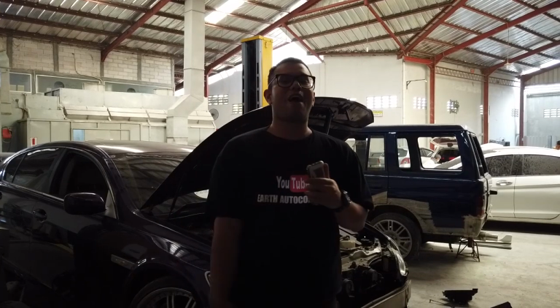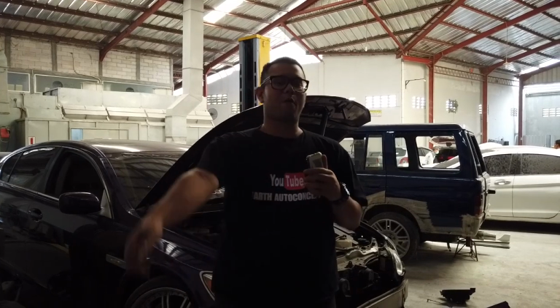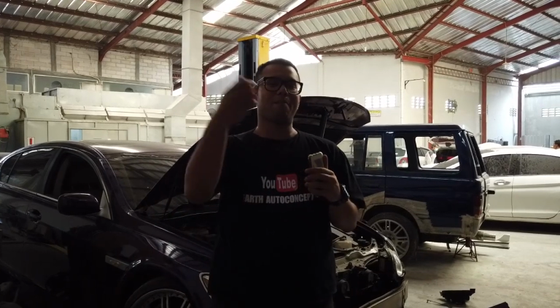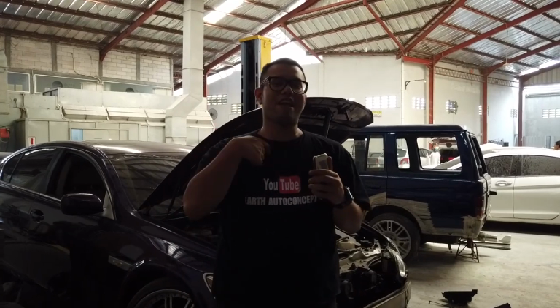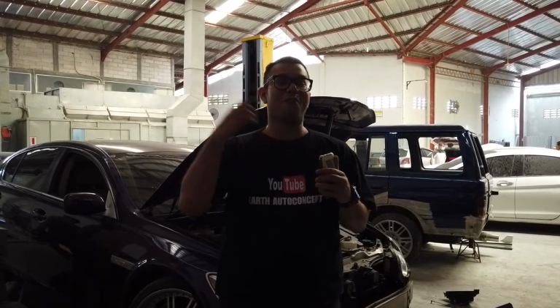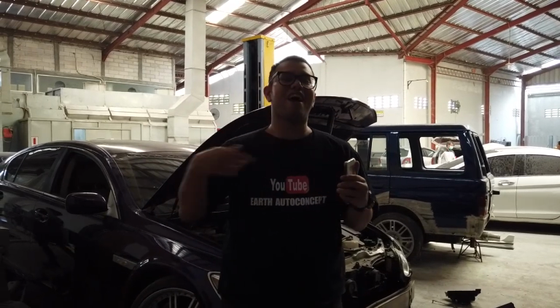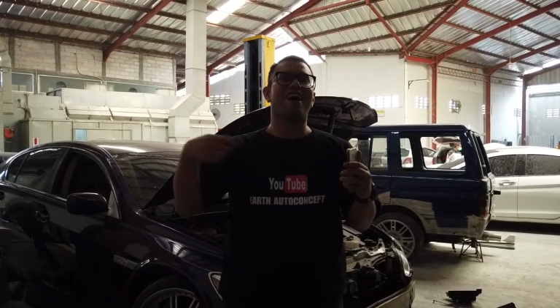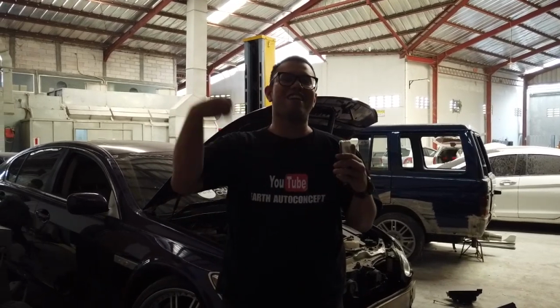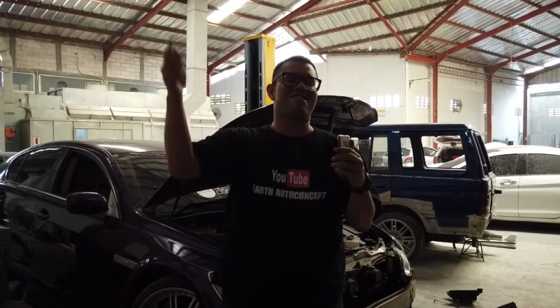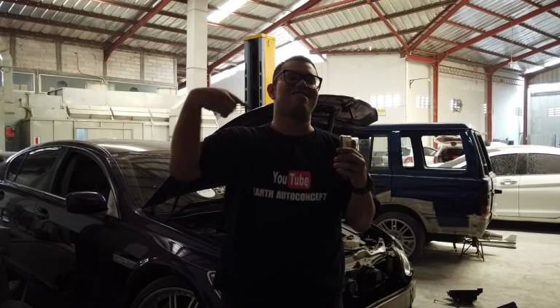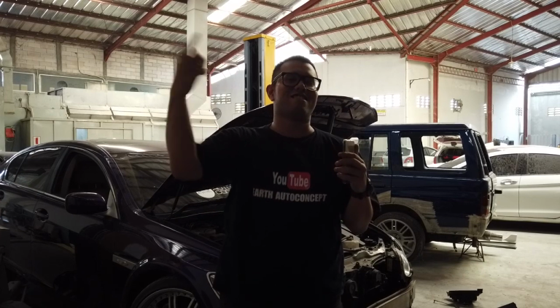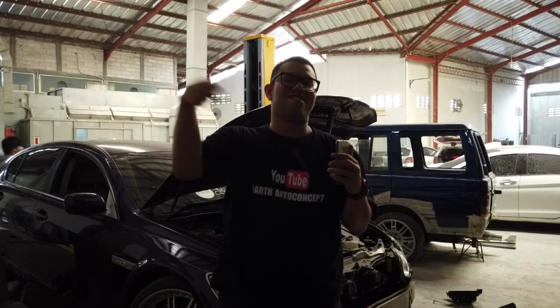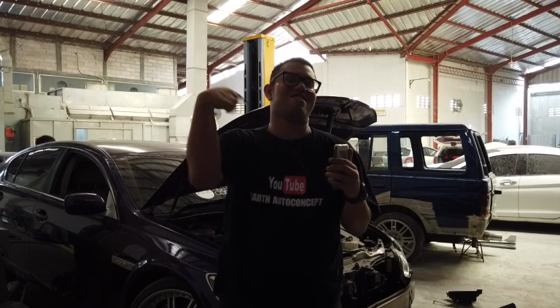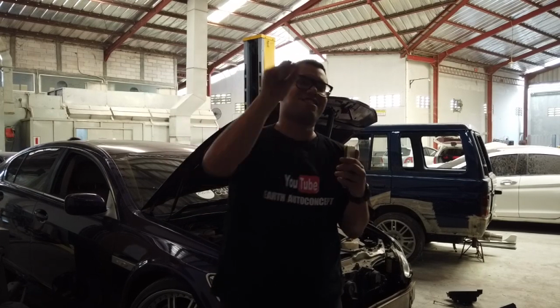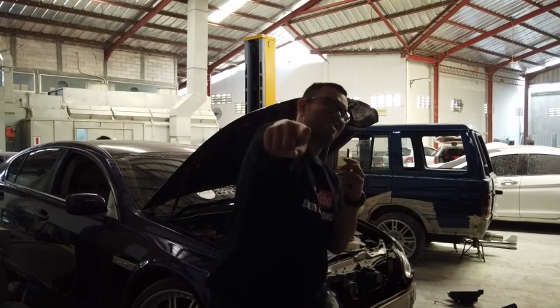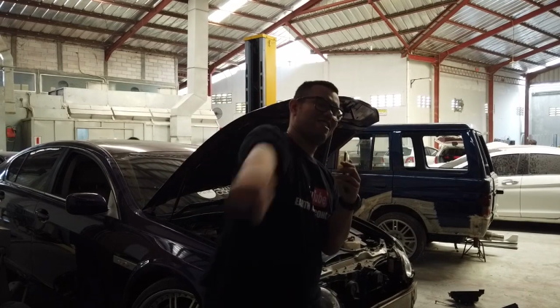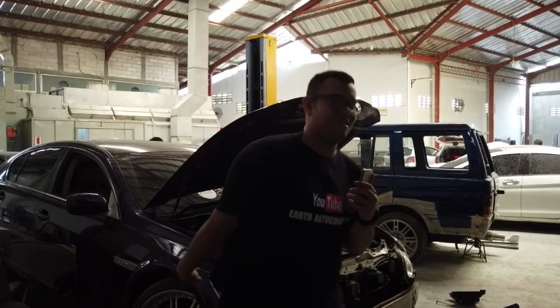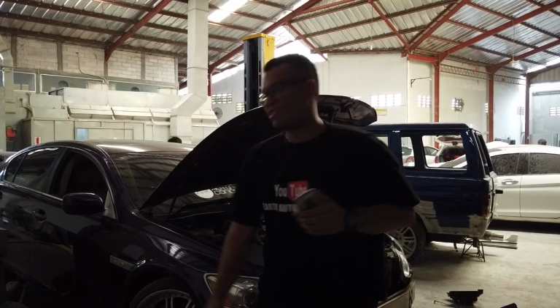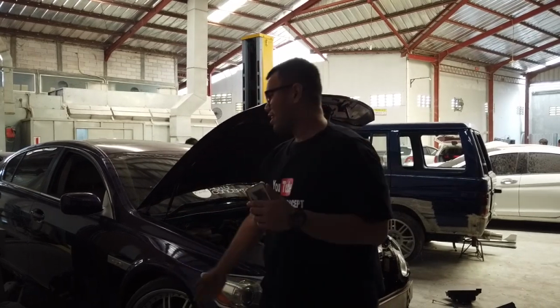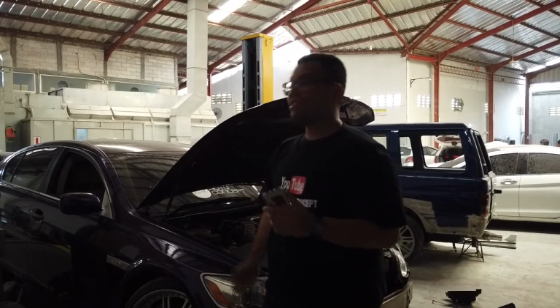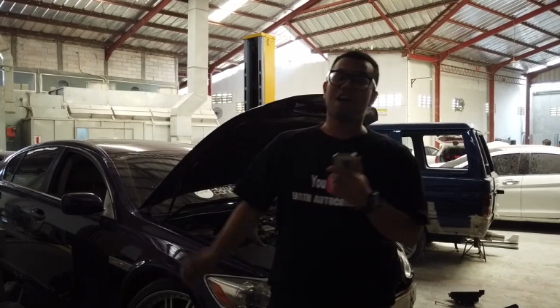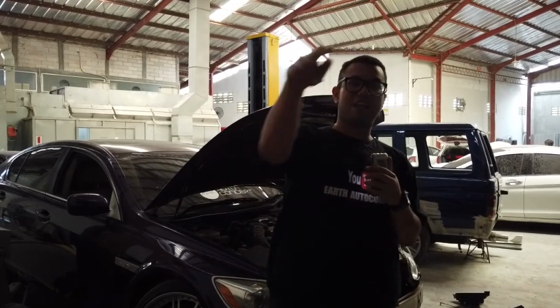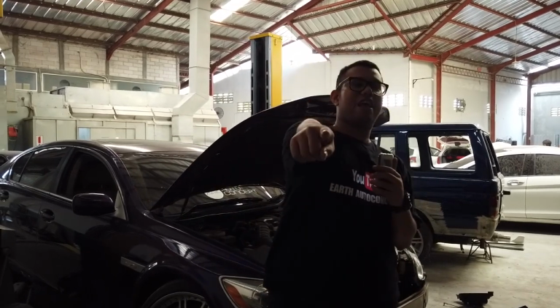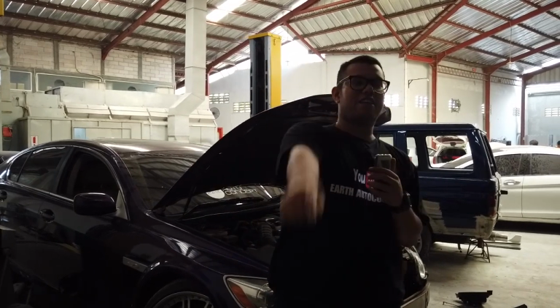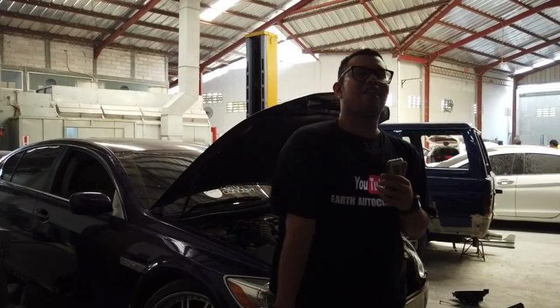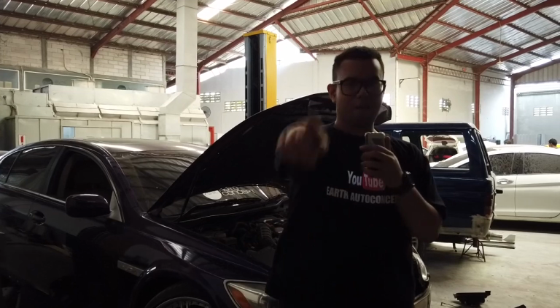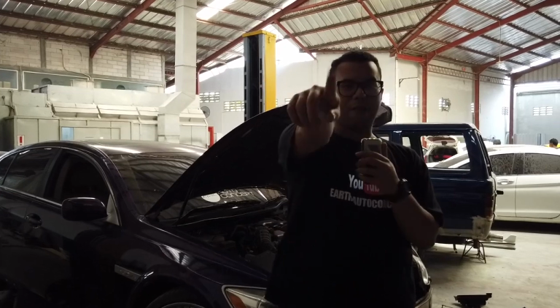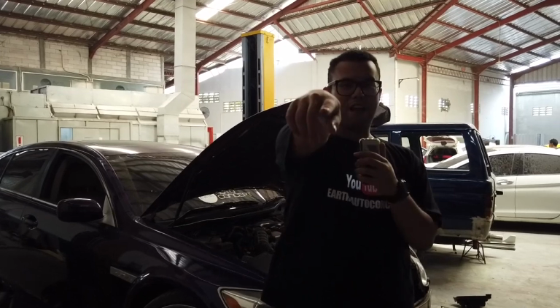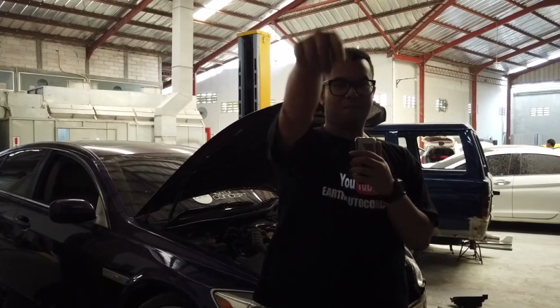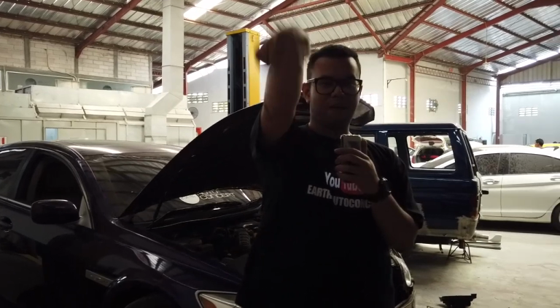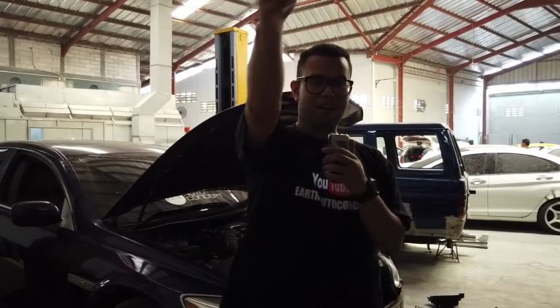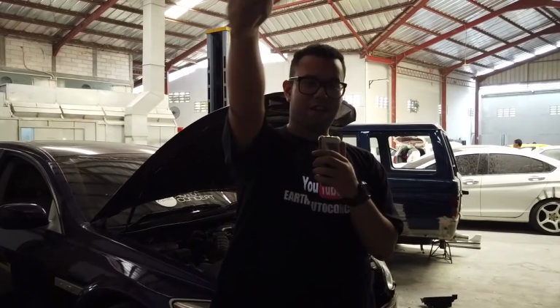Selamat datang kembali bersama saya dan kami ada di Earth. Dagu tadi minta, Dagu yang pegang kamera, balik kameranya Evan.